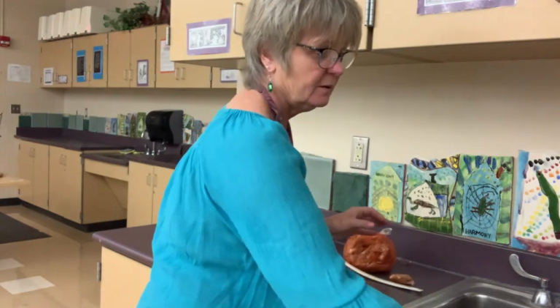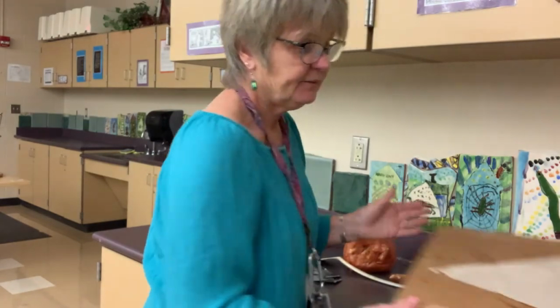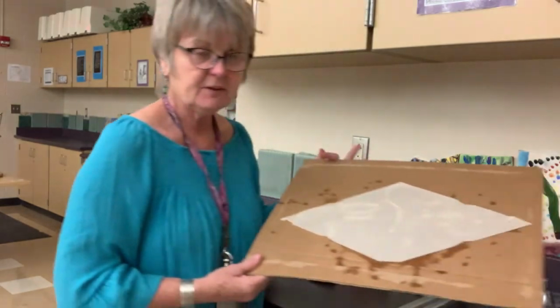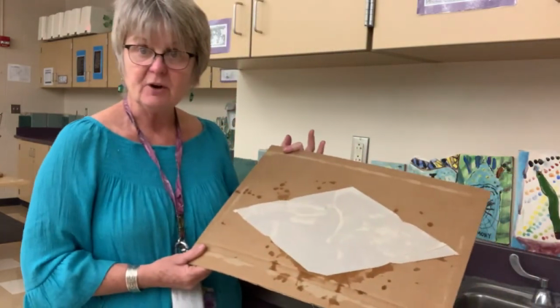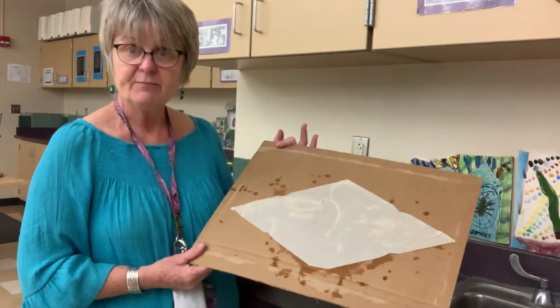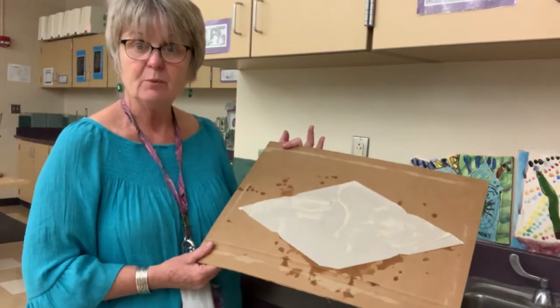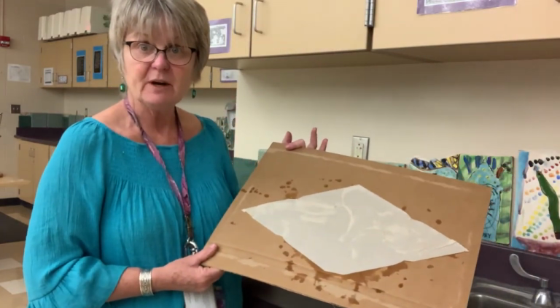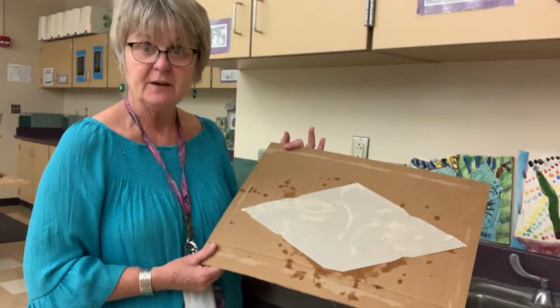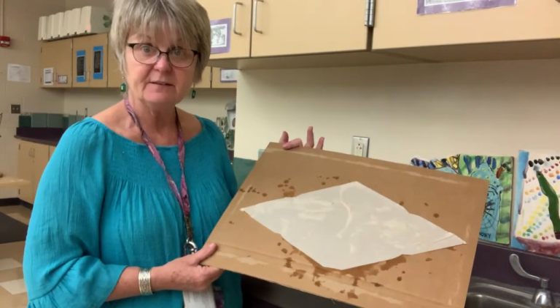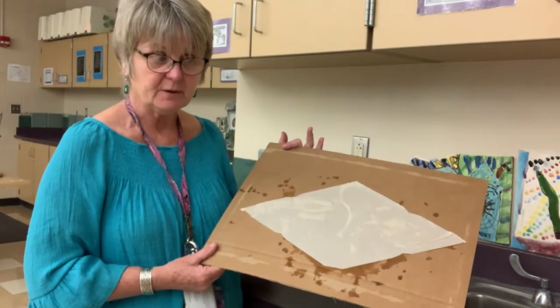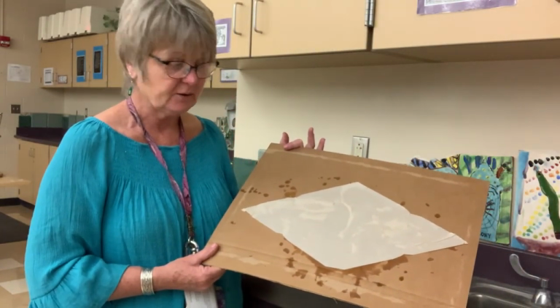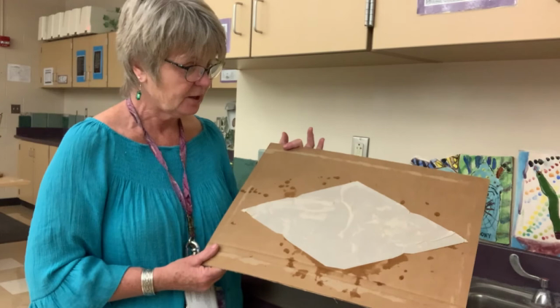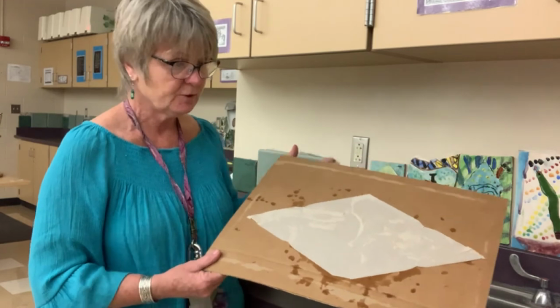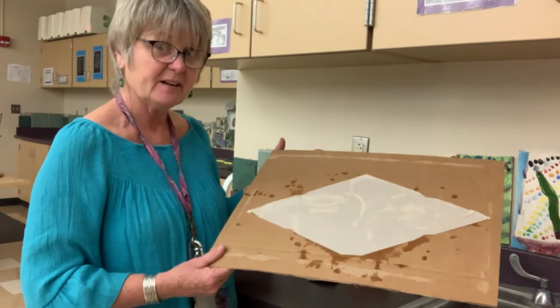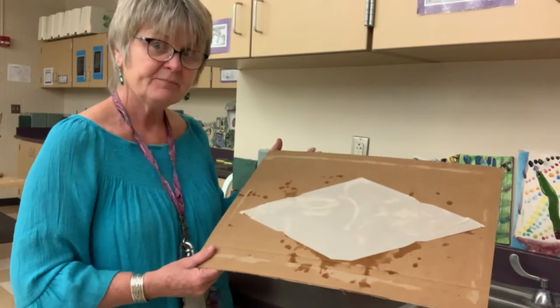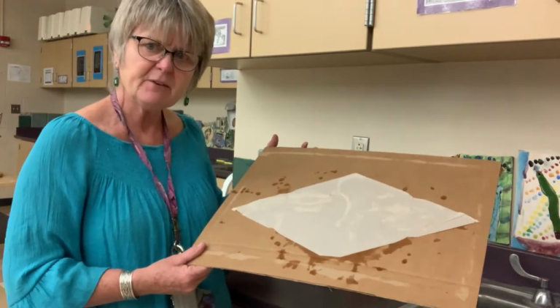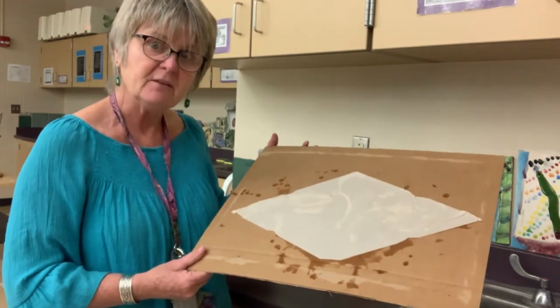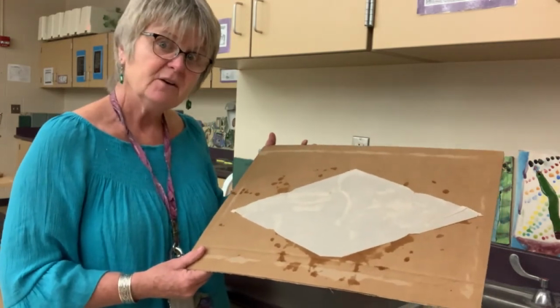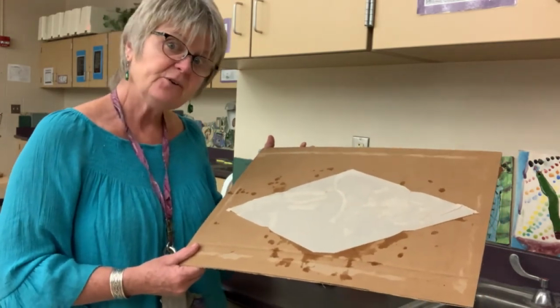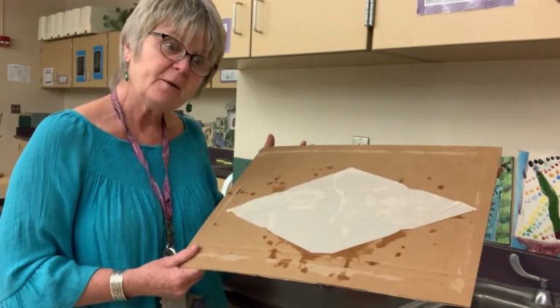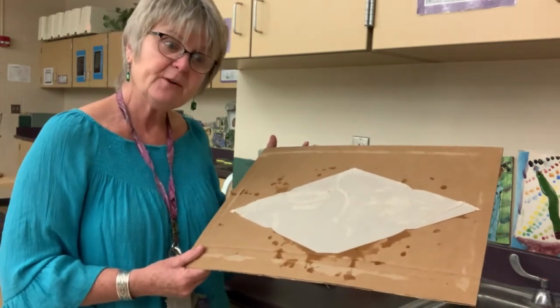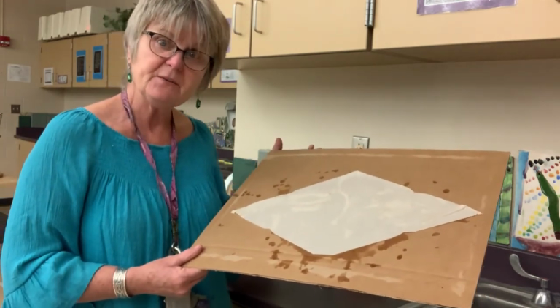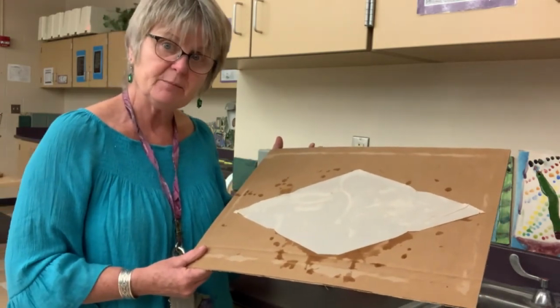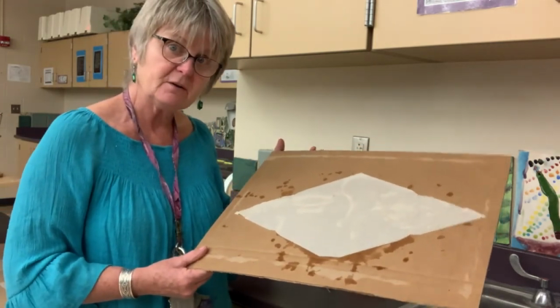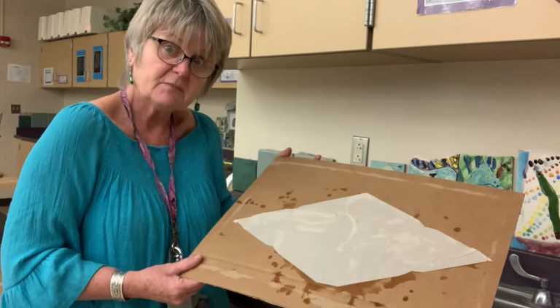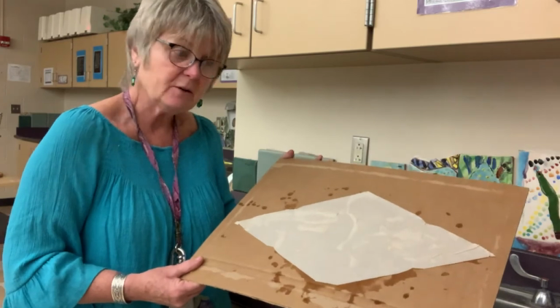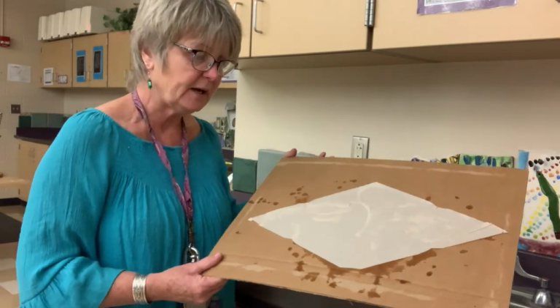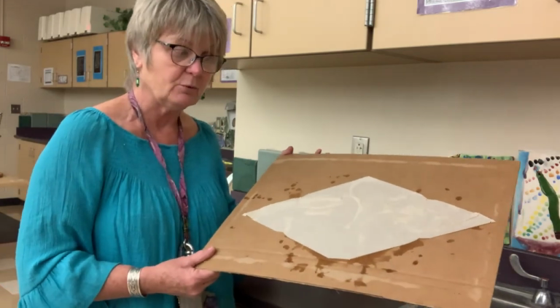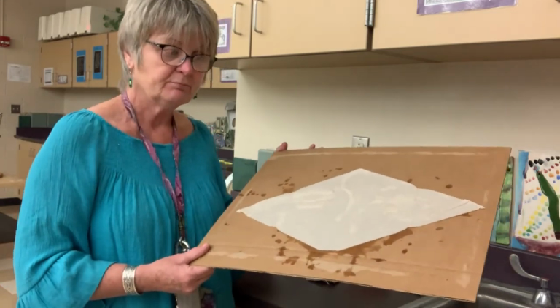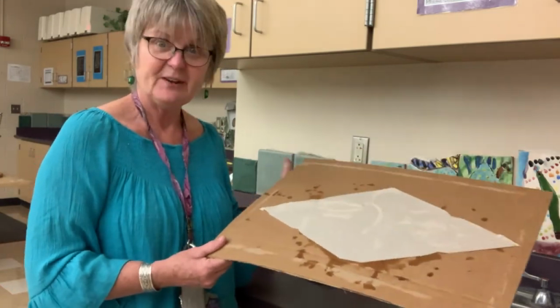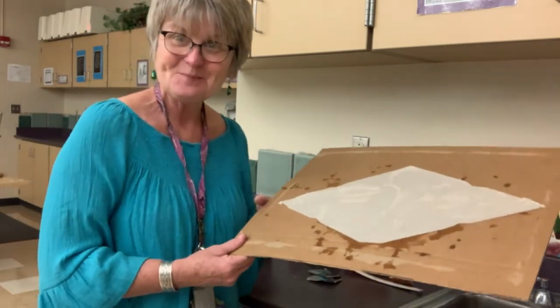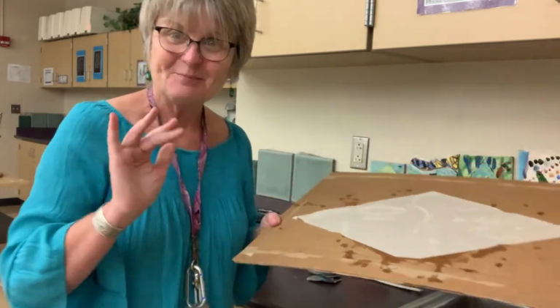I have to leave this to dry and we'll move on to the next step in the next video. Good luck. Have some fun. Use other pieces of paper that are available in your household. Bye.